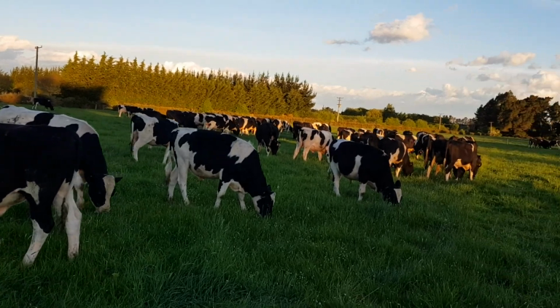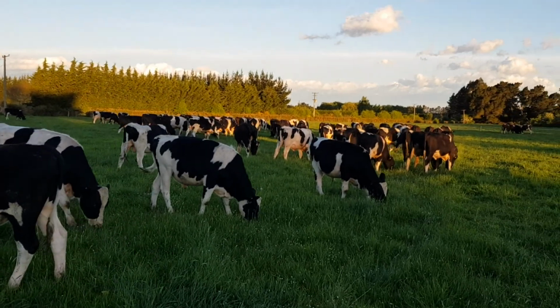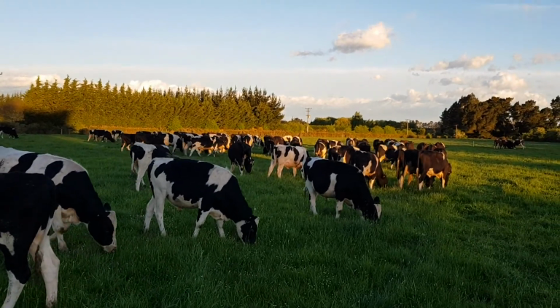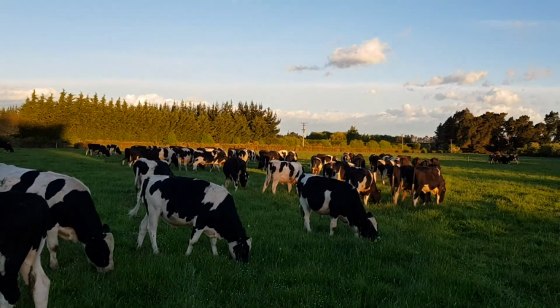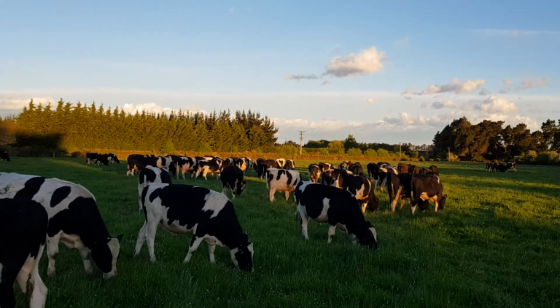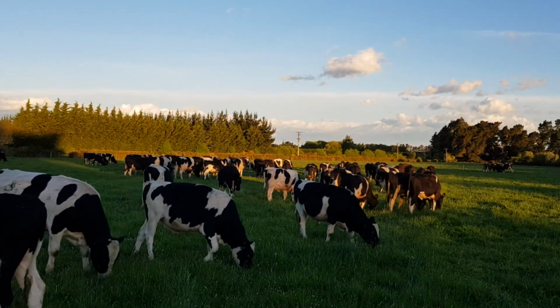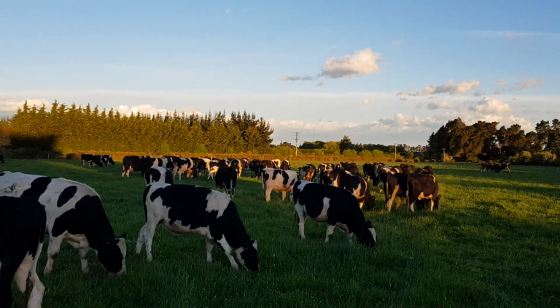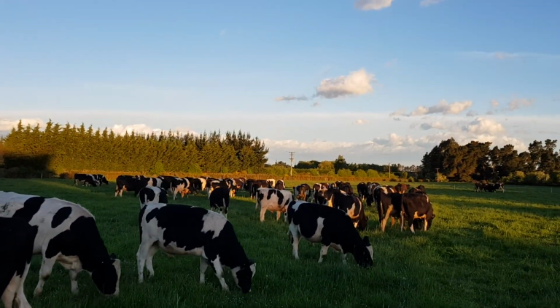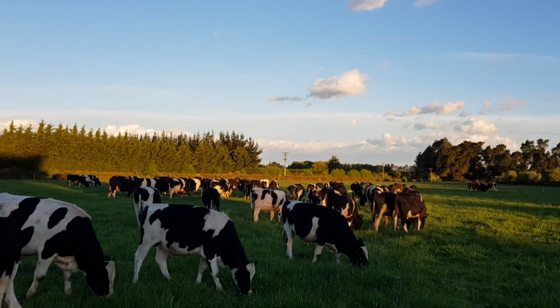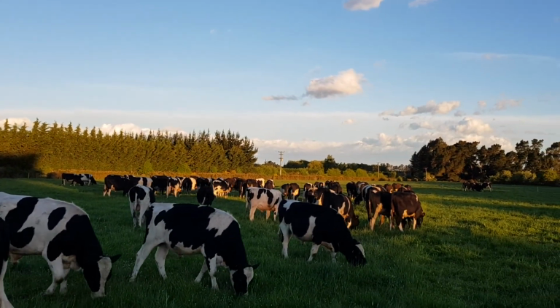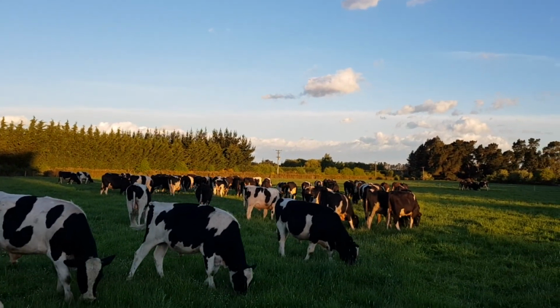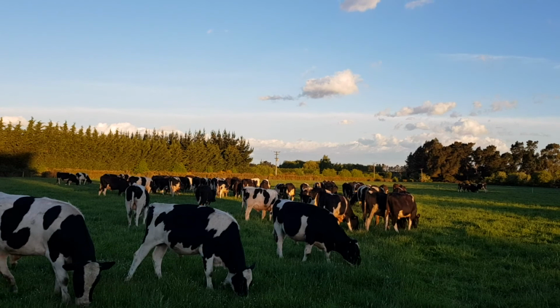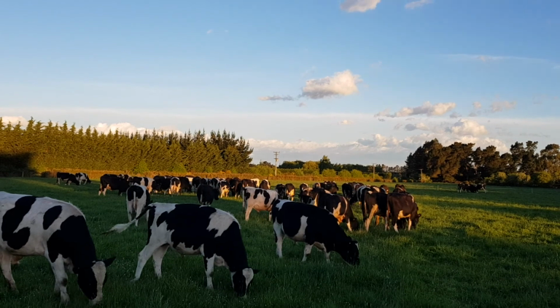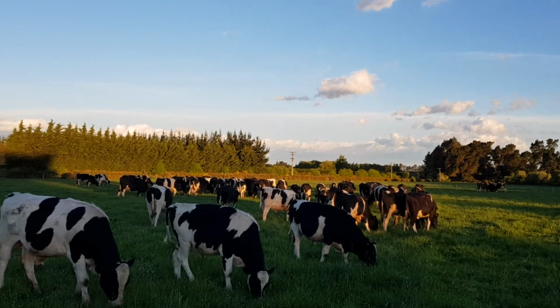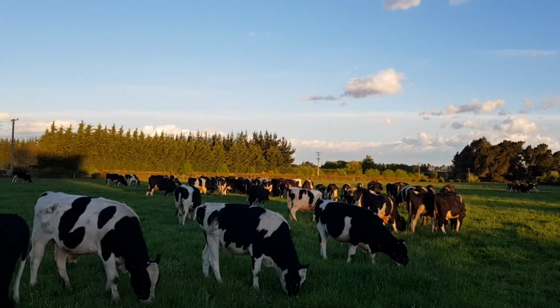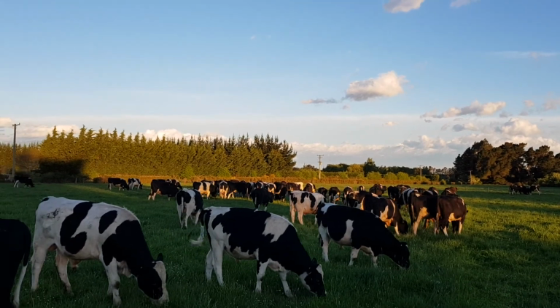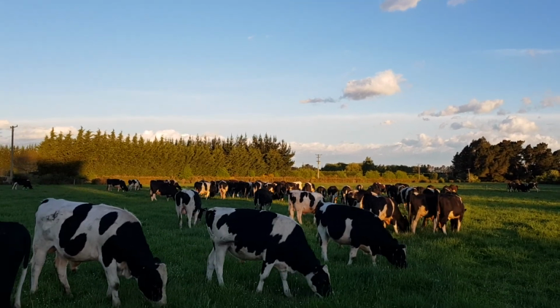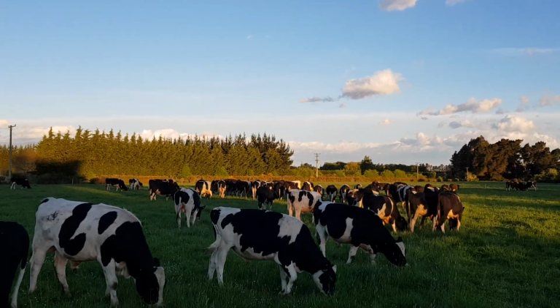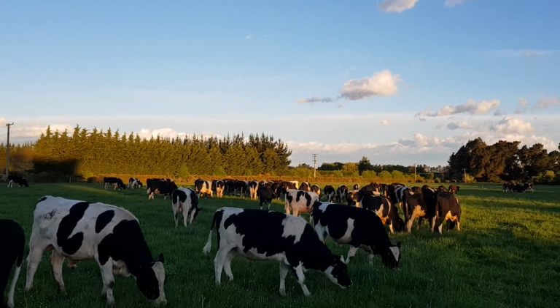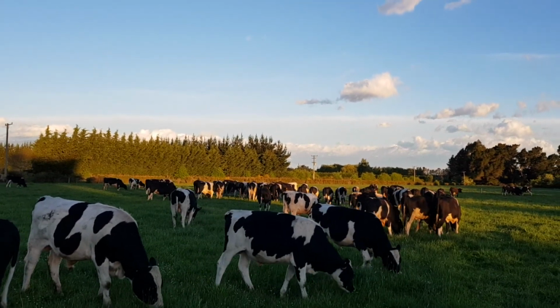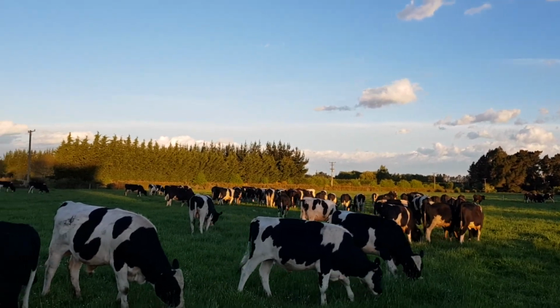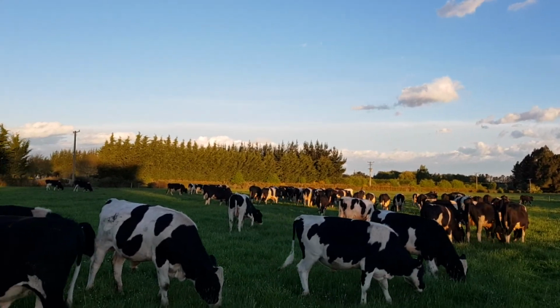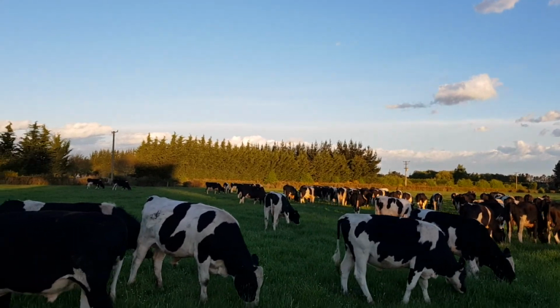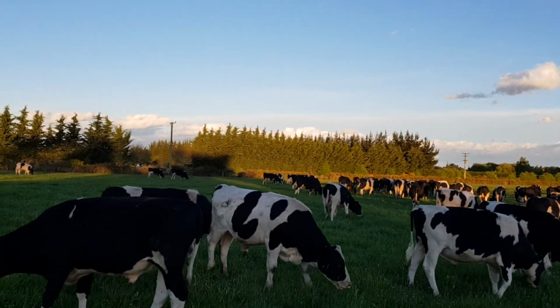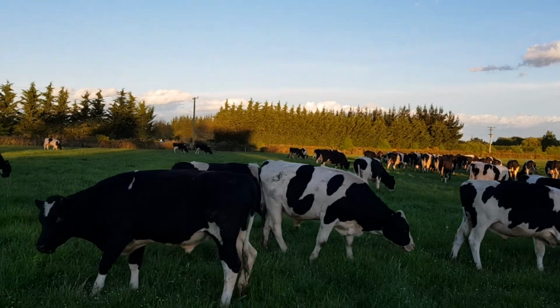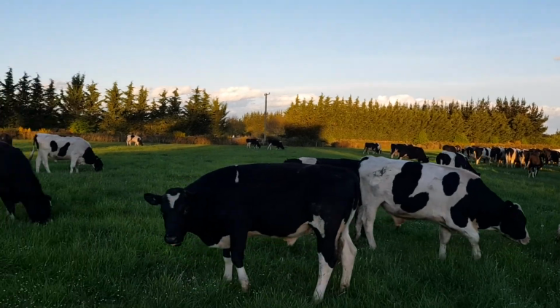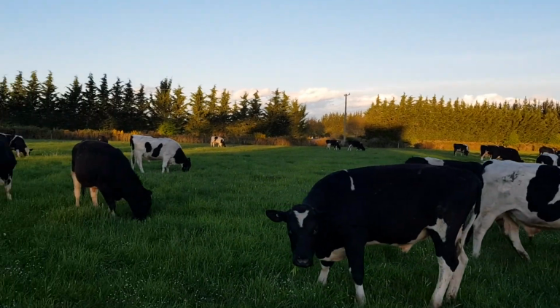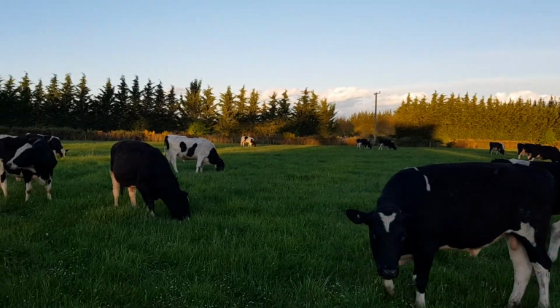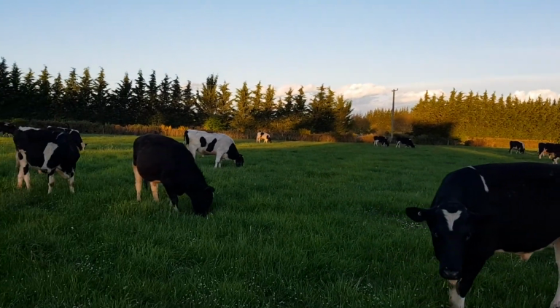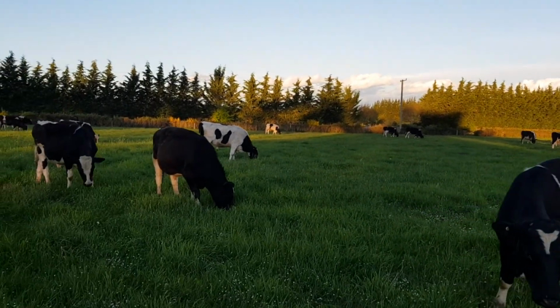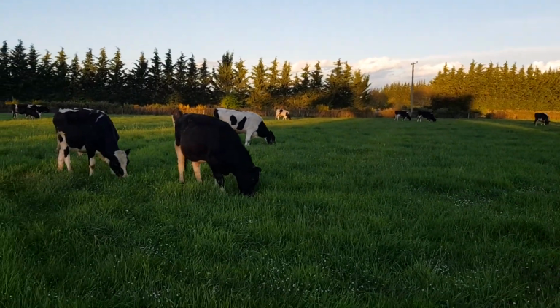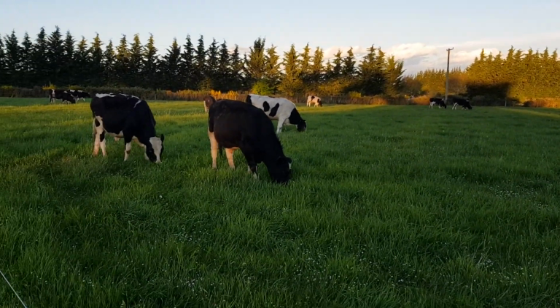You can kind of just see in the back there that there's quite a bit of density and they're all going for that same spot — they all think the other one knows where the best feed is, so they're kind of competing a bit for it, which means that you get quite a good even graze on it.